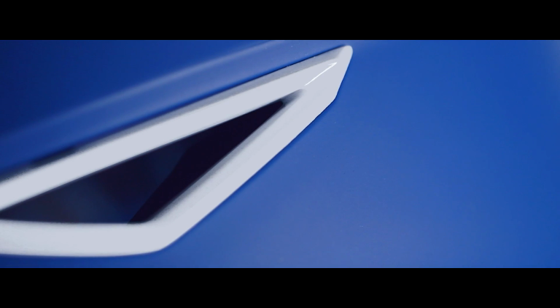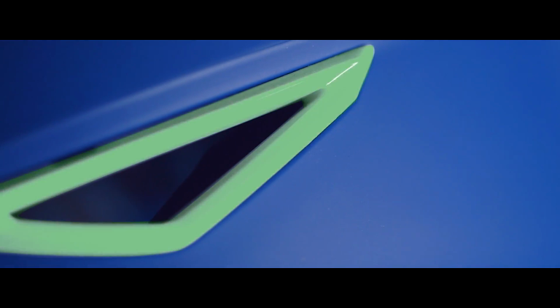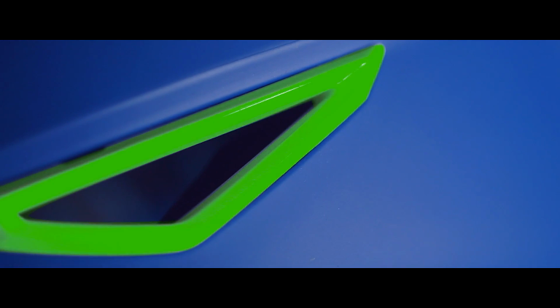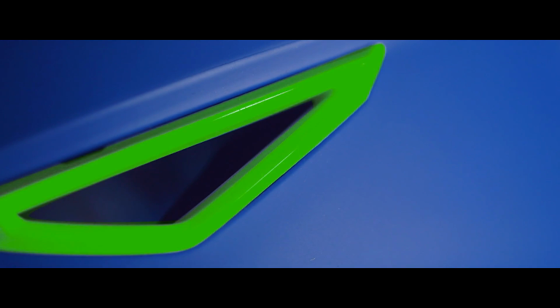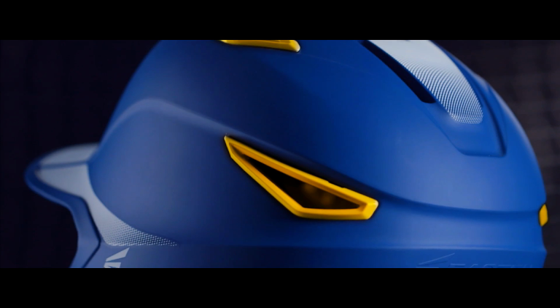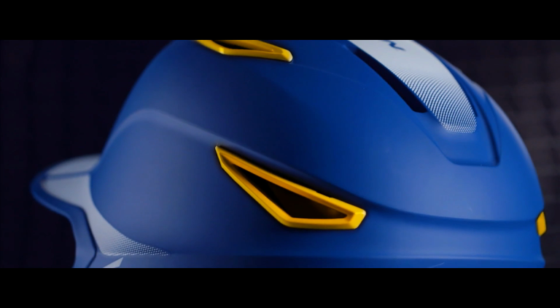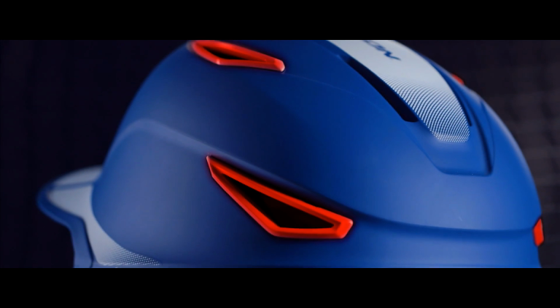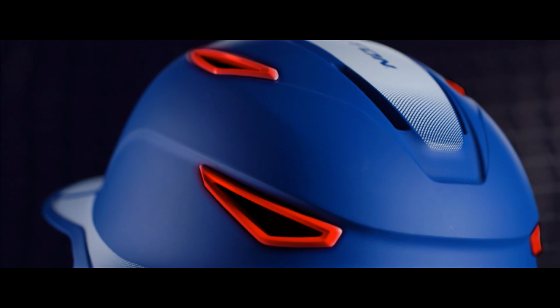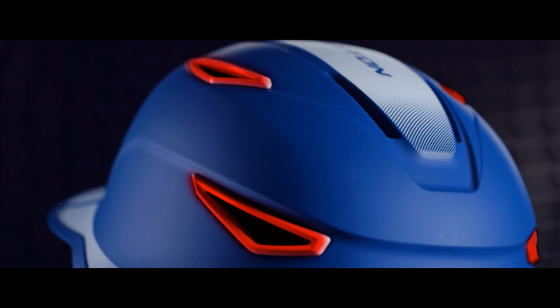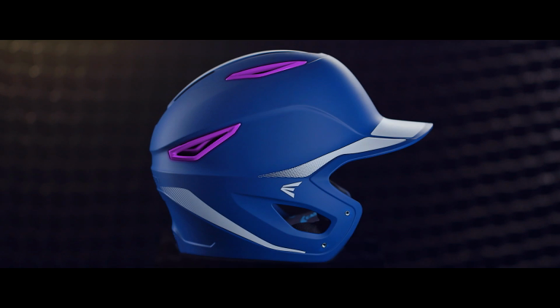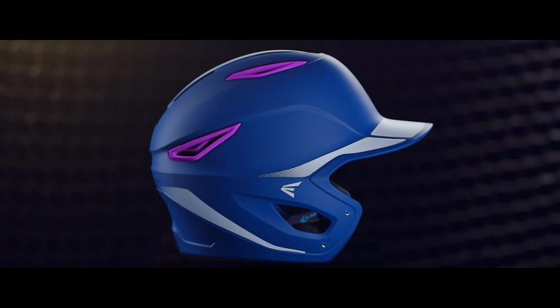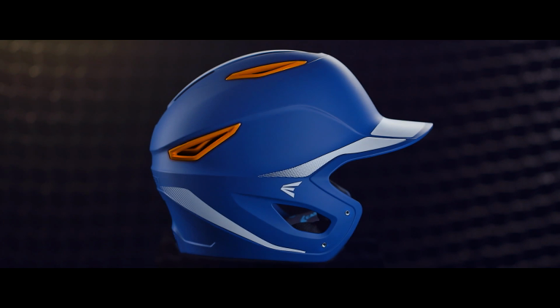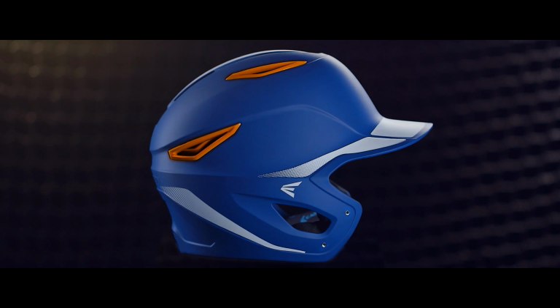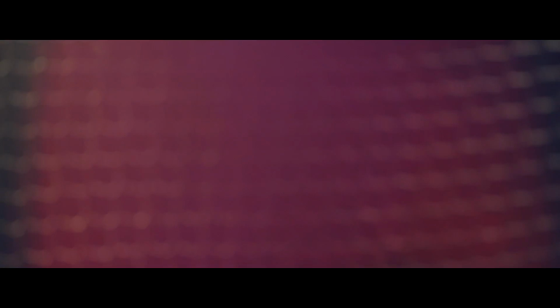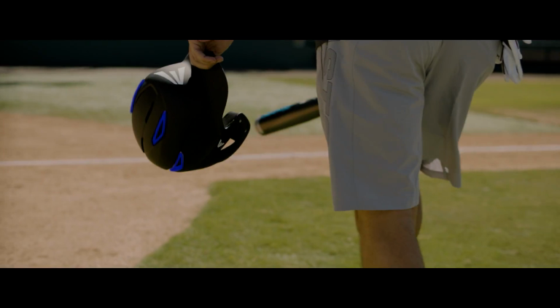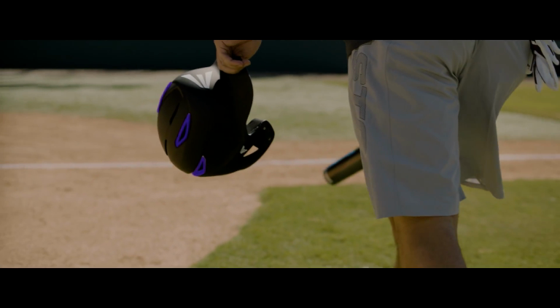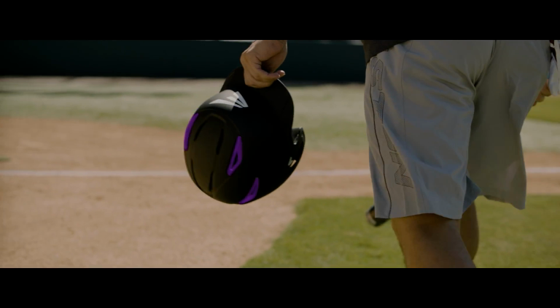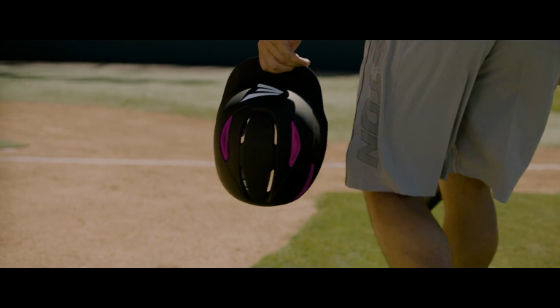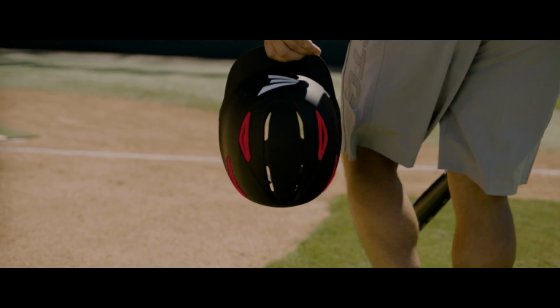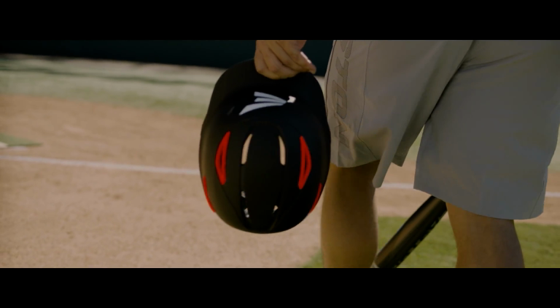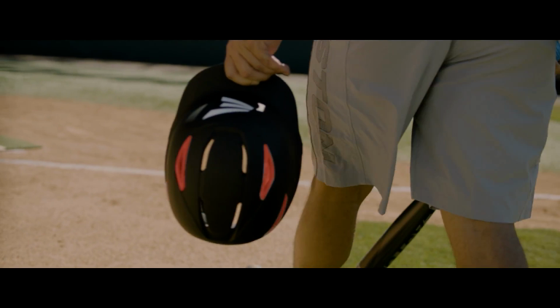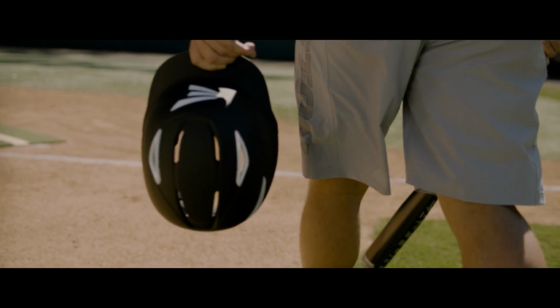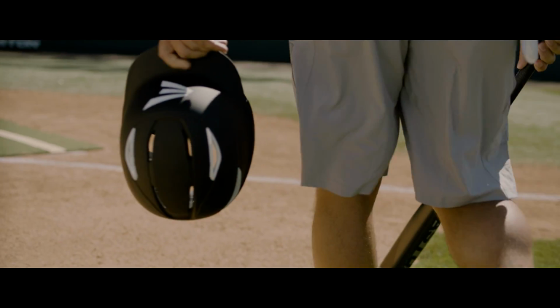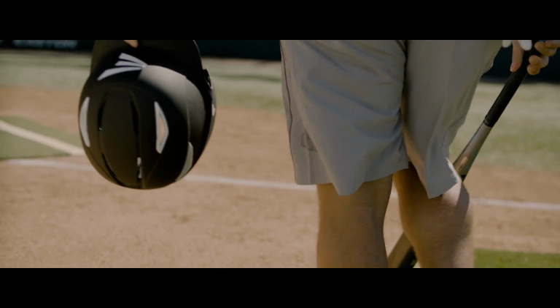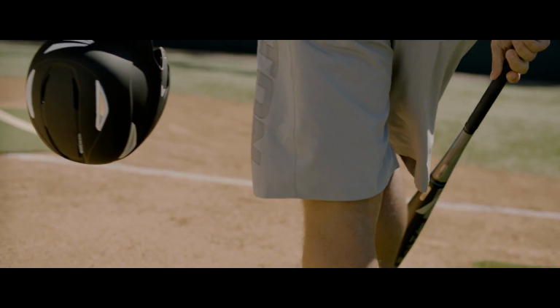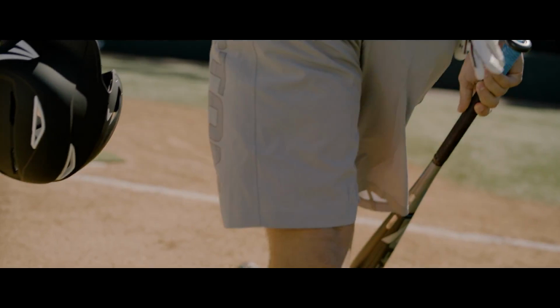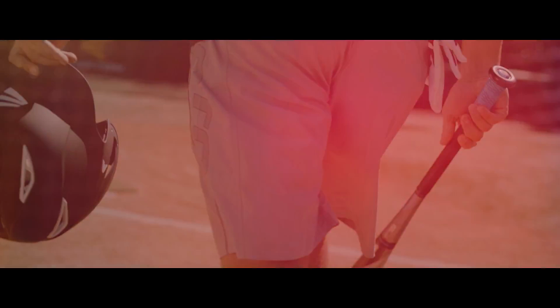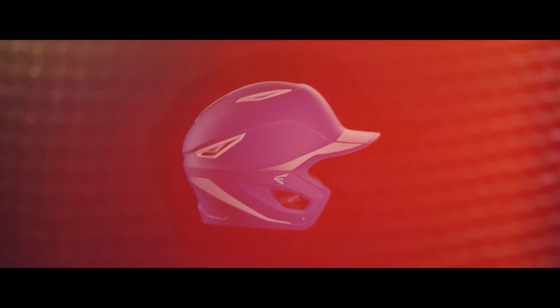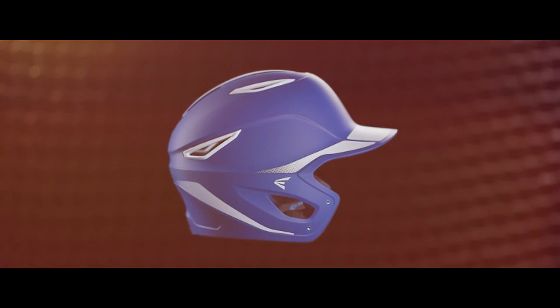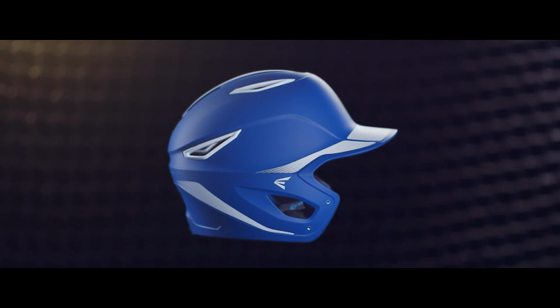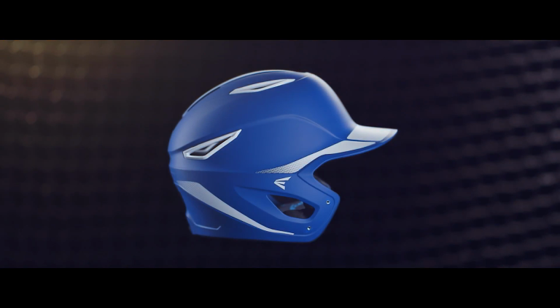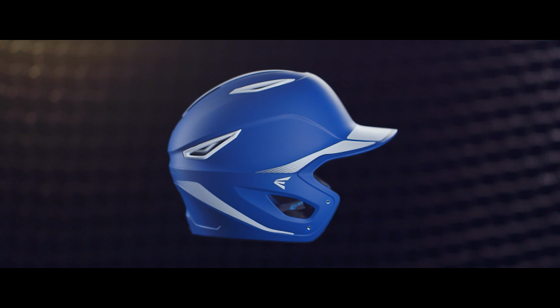Unique color snap vents give players 200-plus possibilities to create a custom look of their own. The Z6 batting helmet meets the Noxie standards for all levels of play.